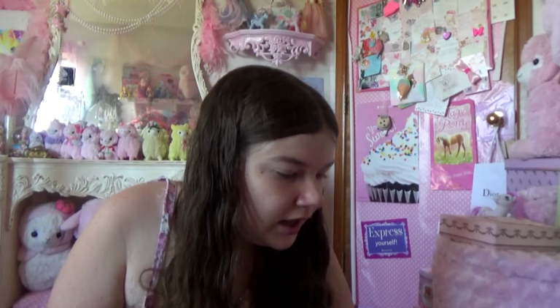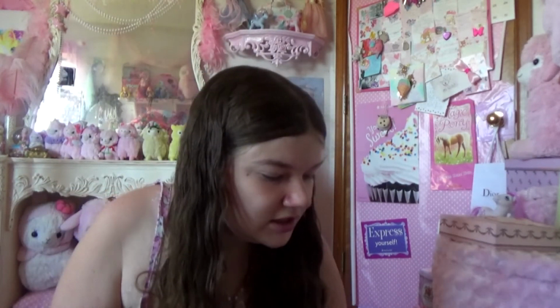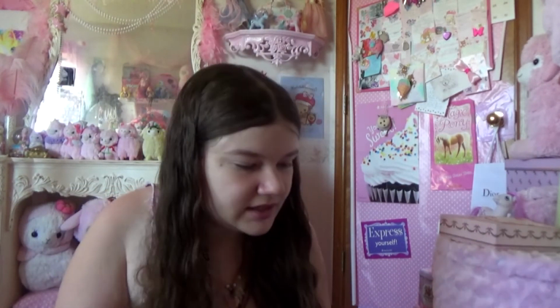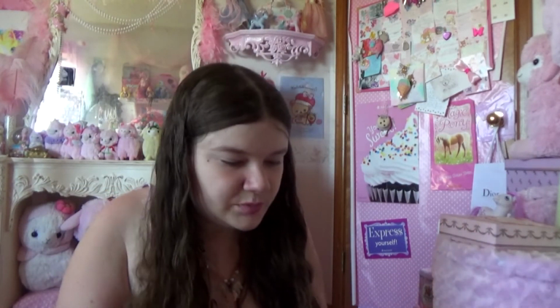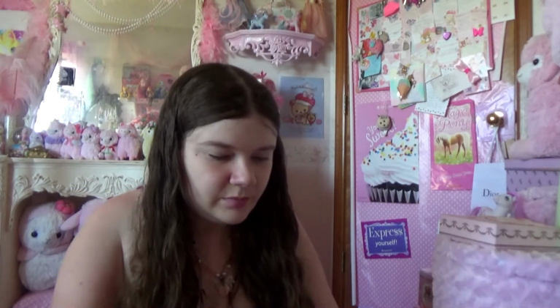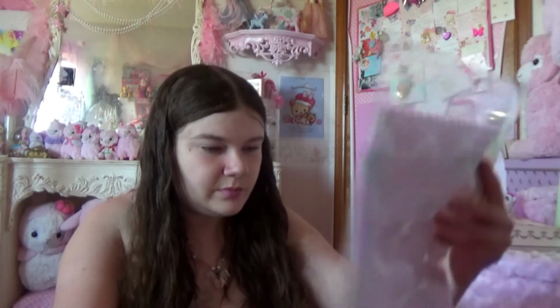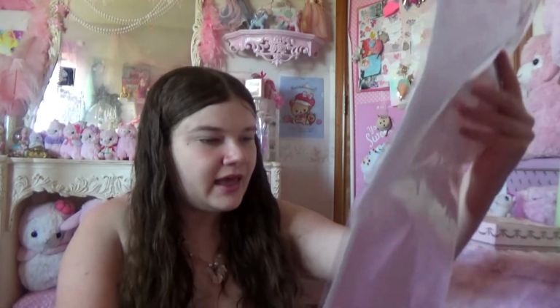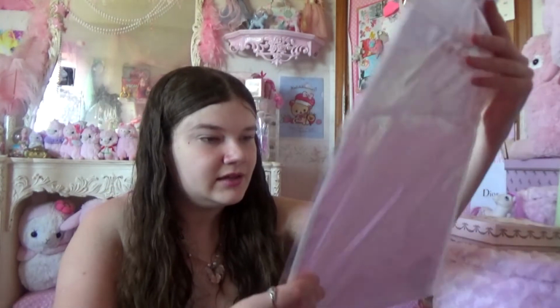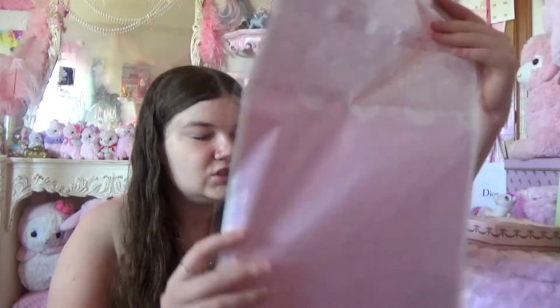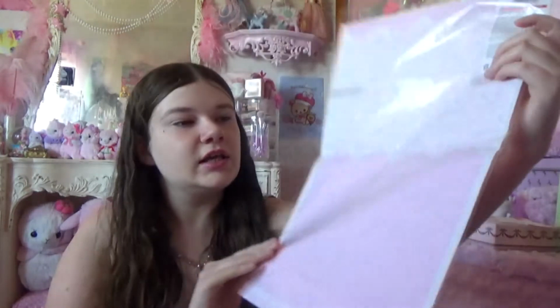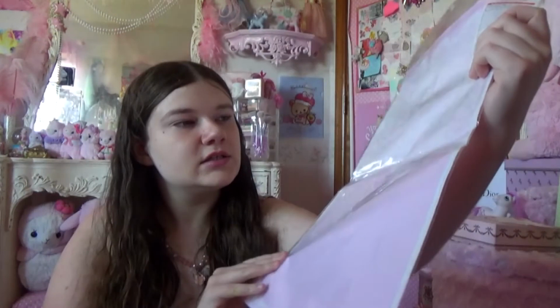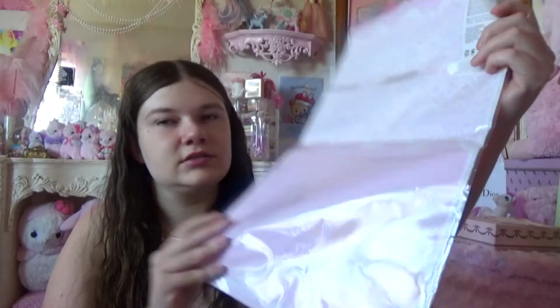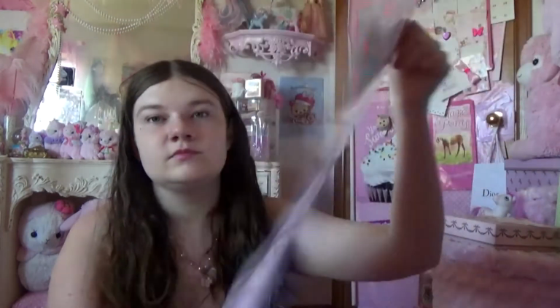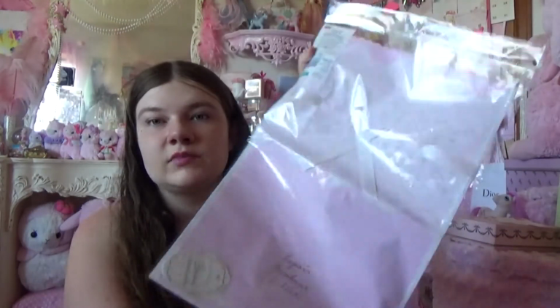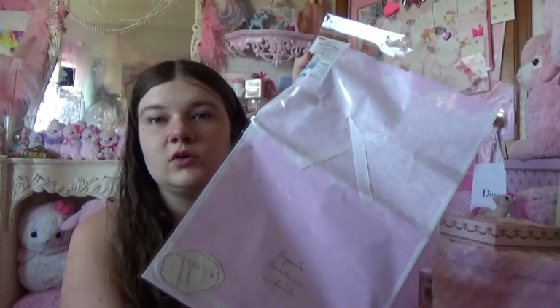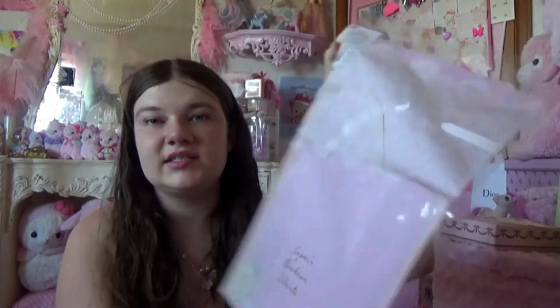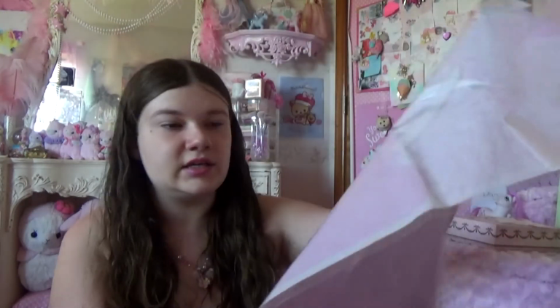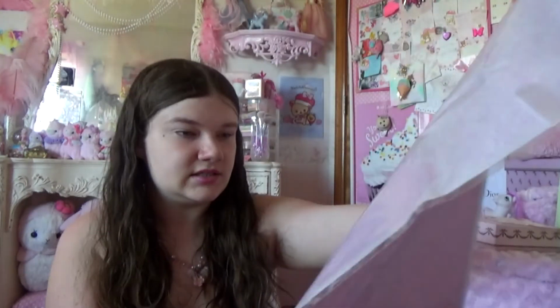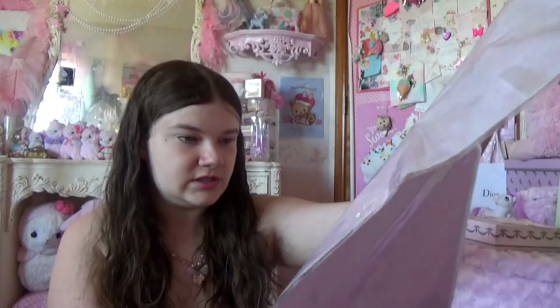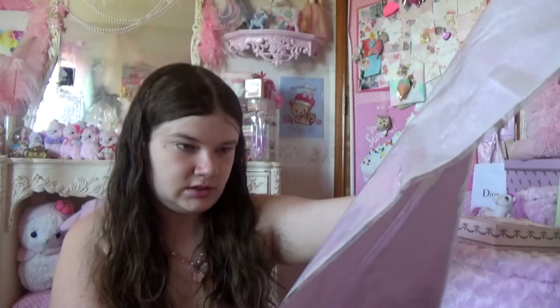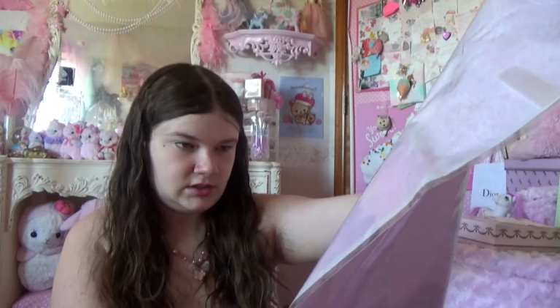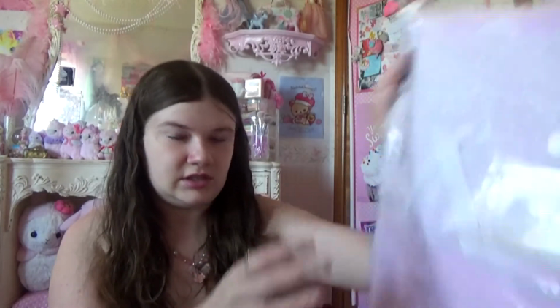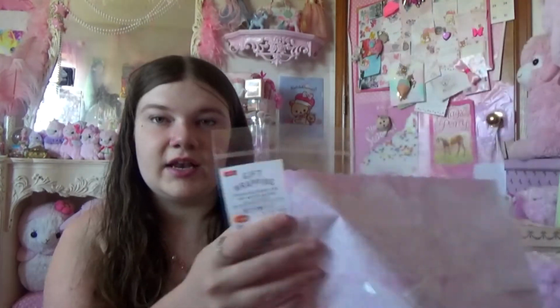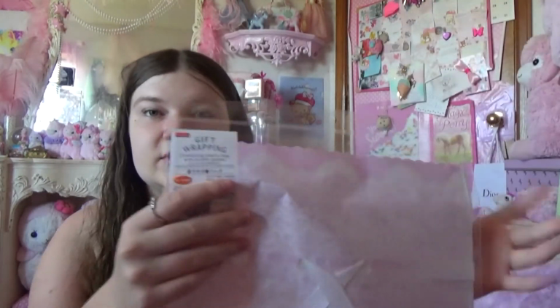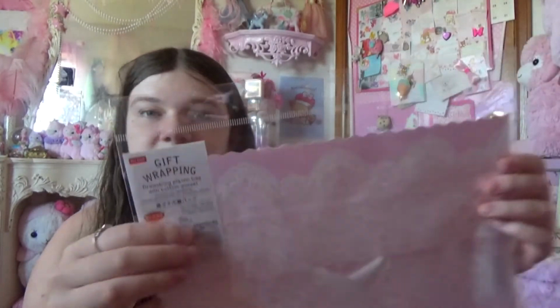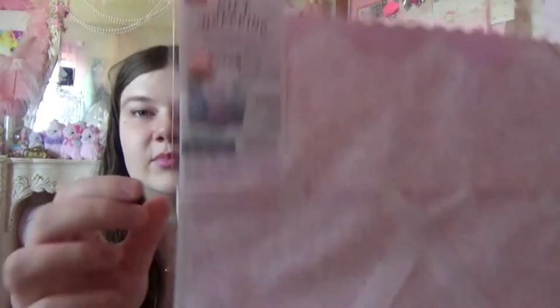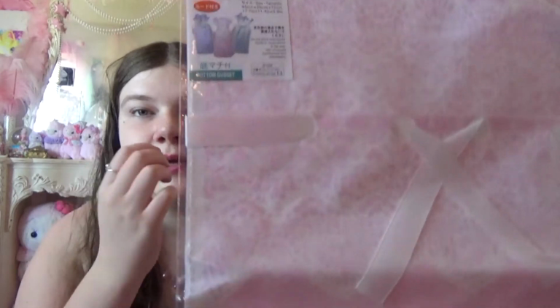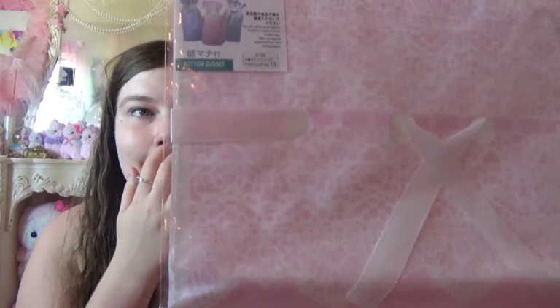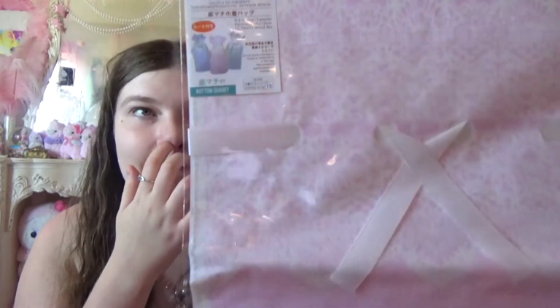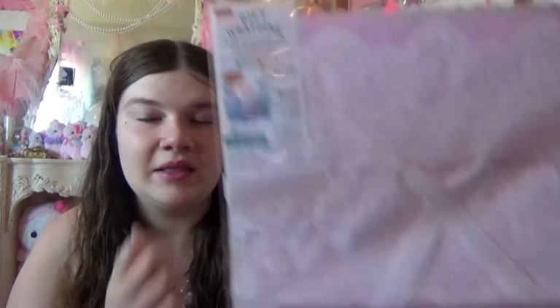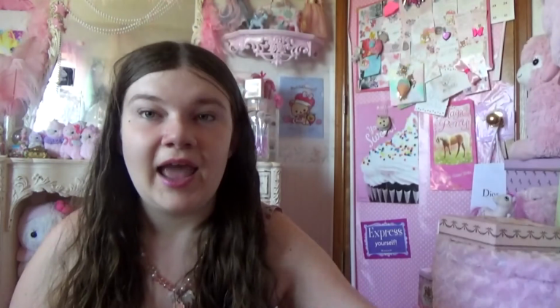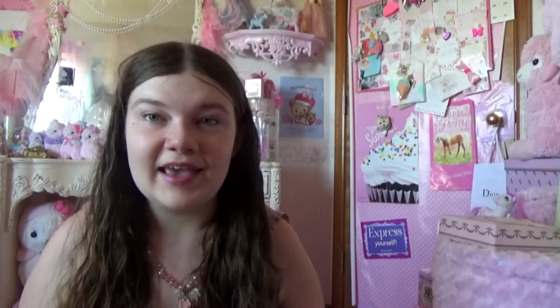Then I just got this pretty pink bag and it's so cute. I don't know what it says on it — it says something in a different language, but it's really pretty.